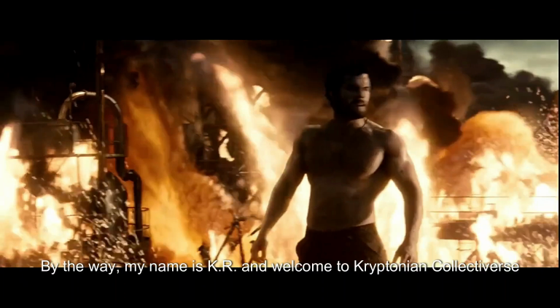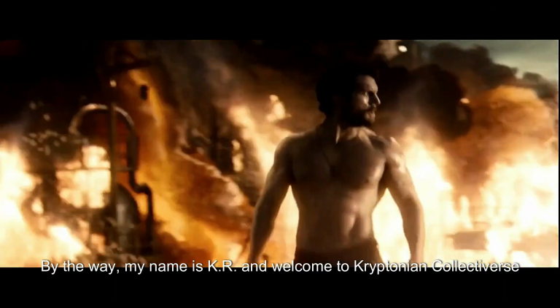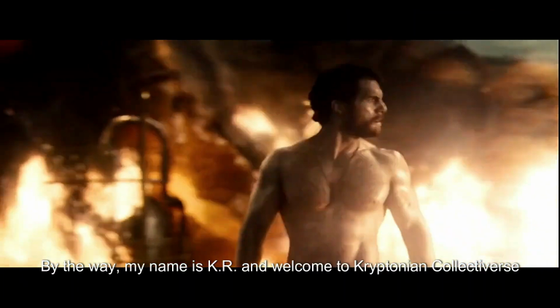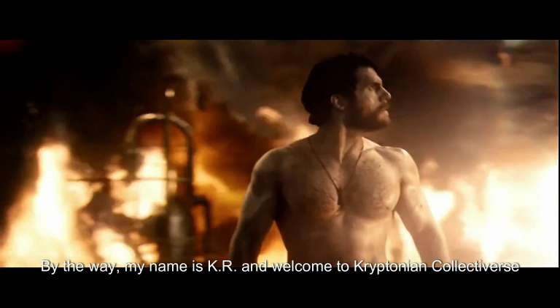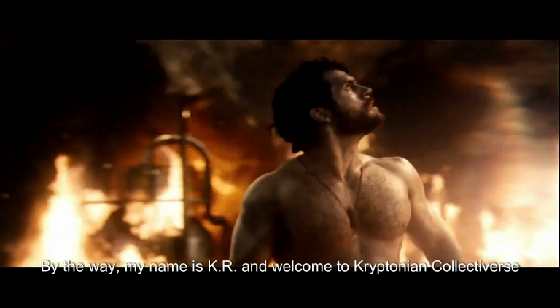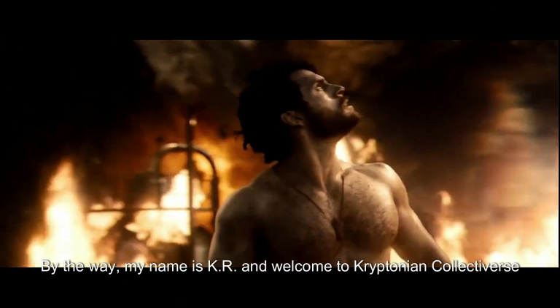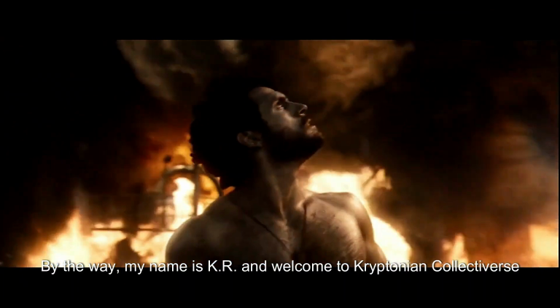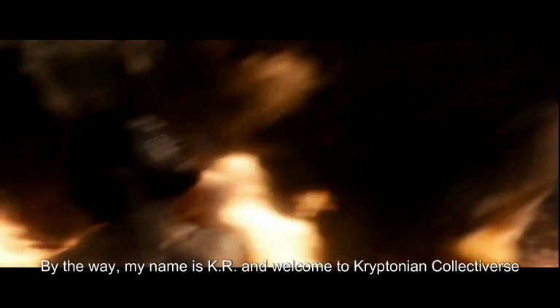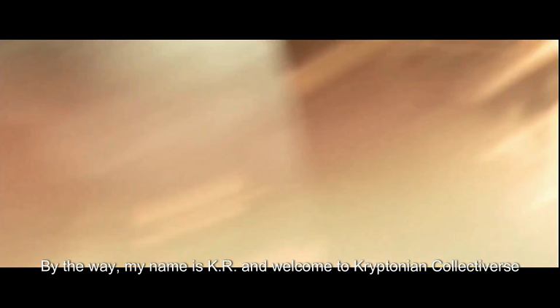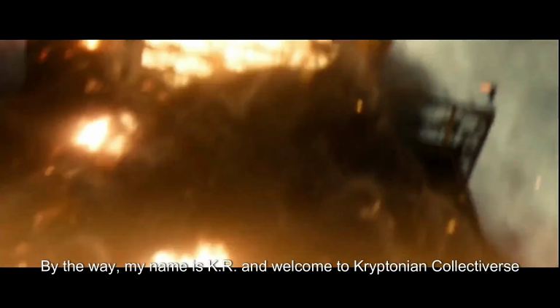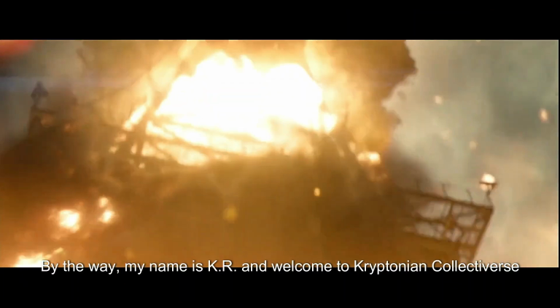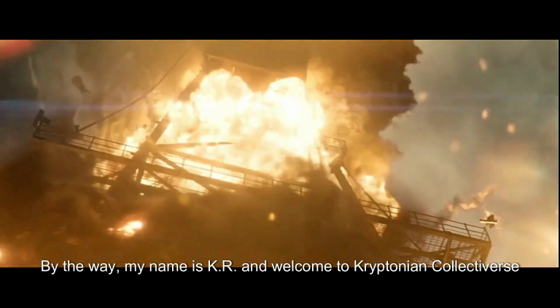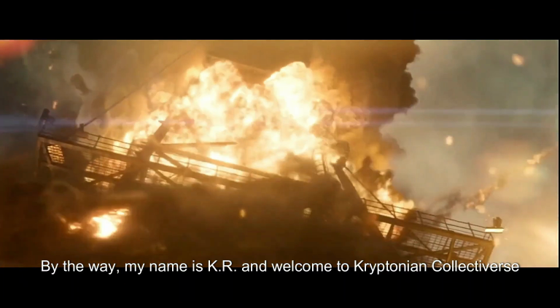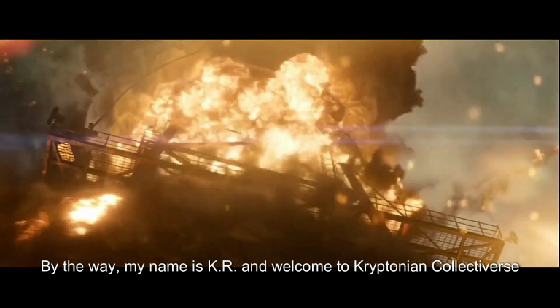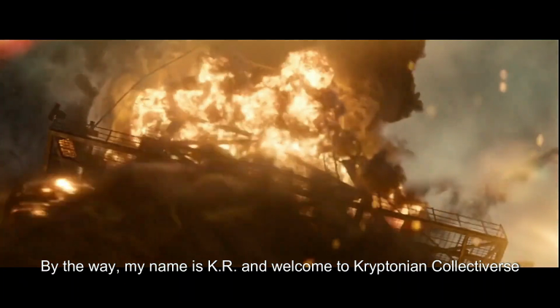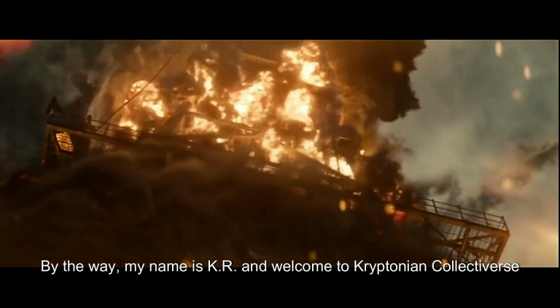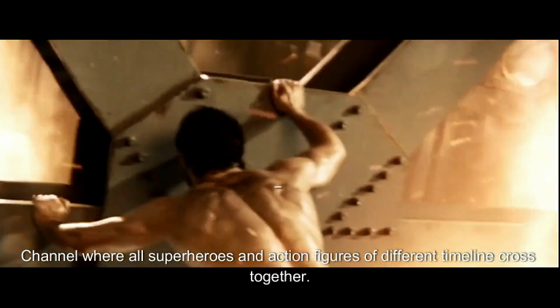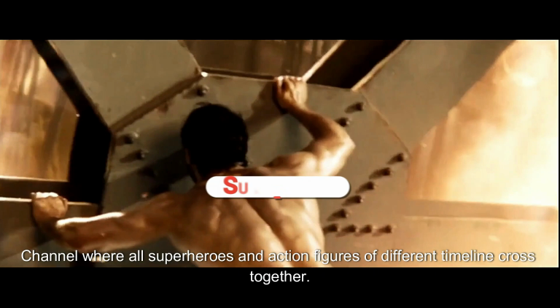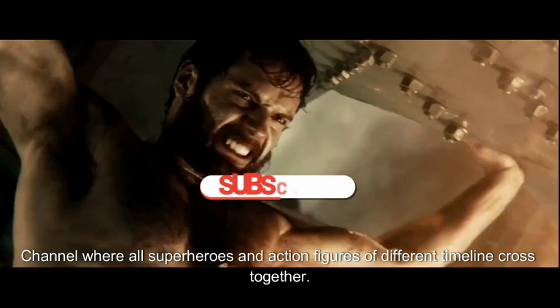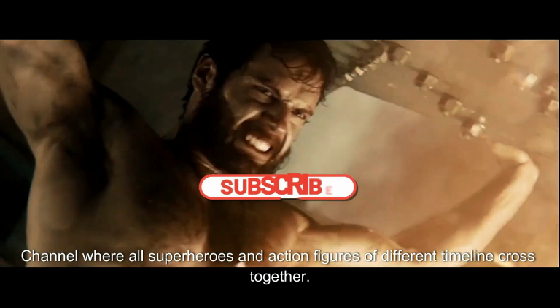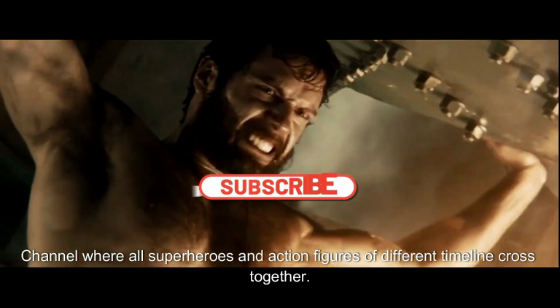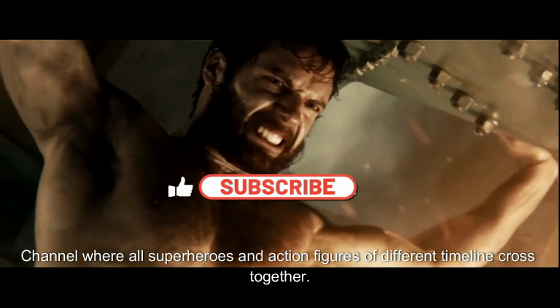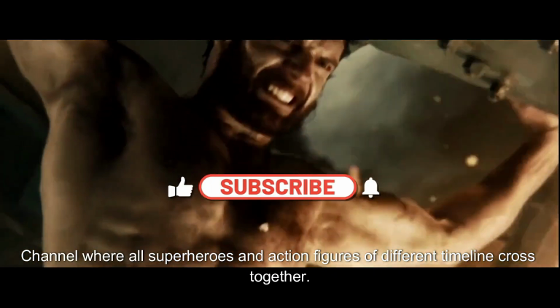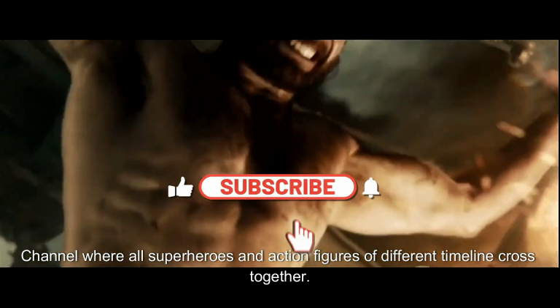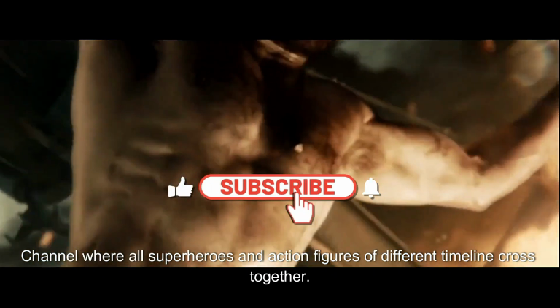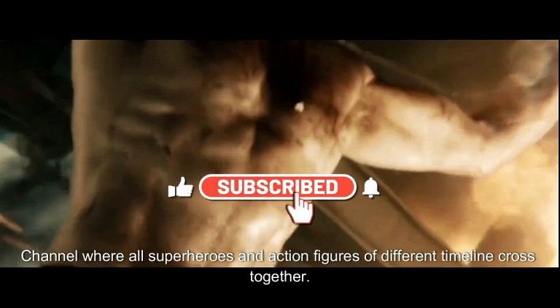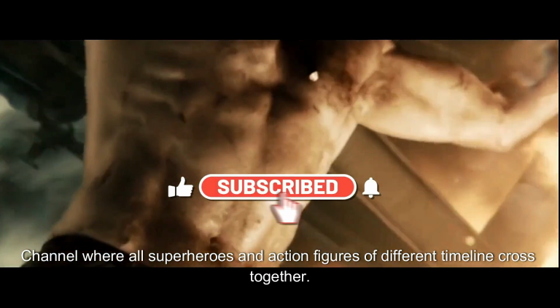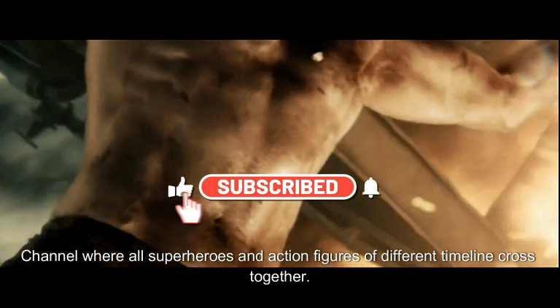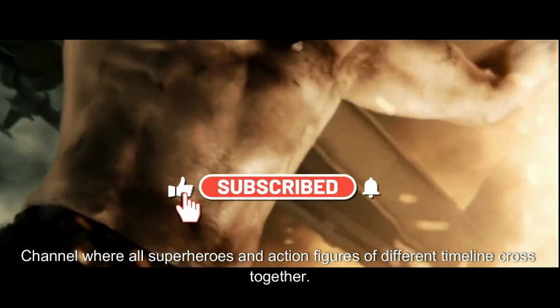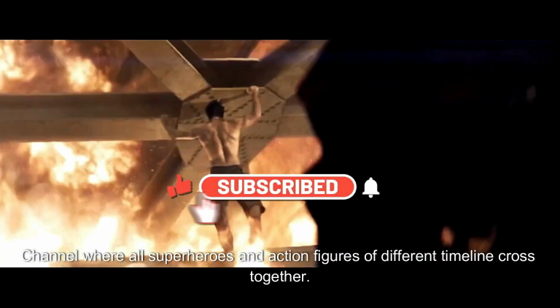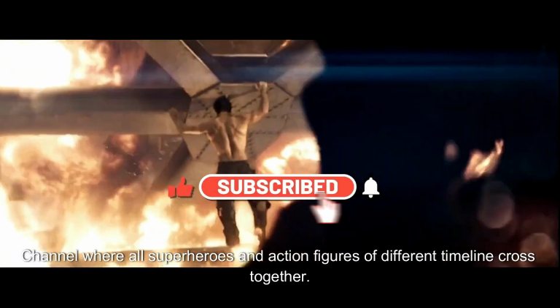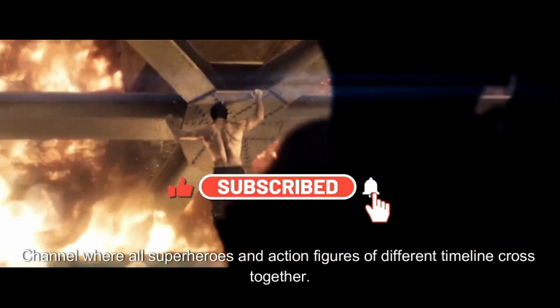By the way, my name is KR and welcome to Kryptonian Collectiveverse, the channel where all superheroes and action figures of different timelines cross together.